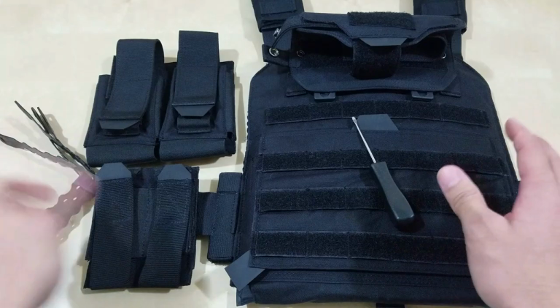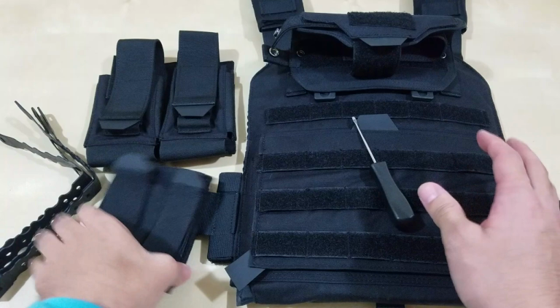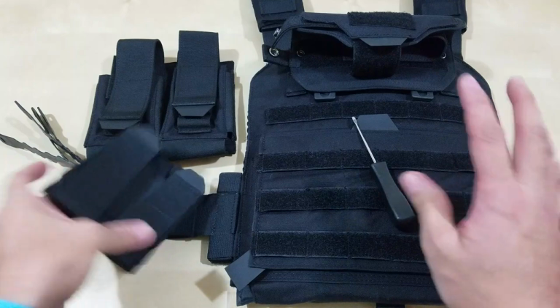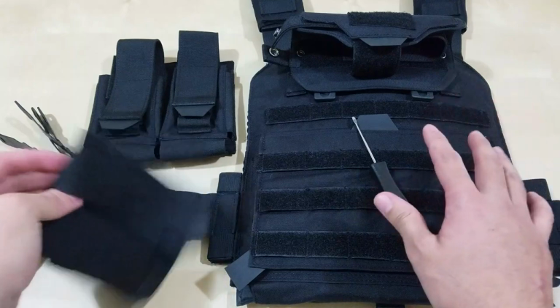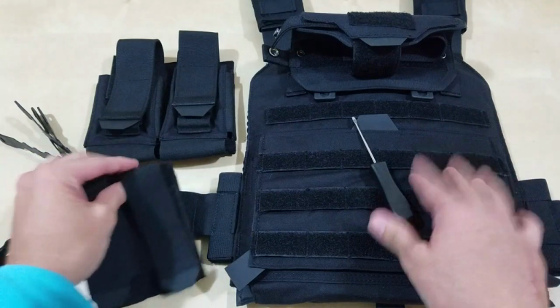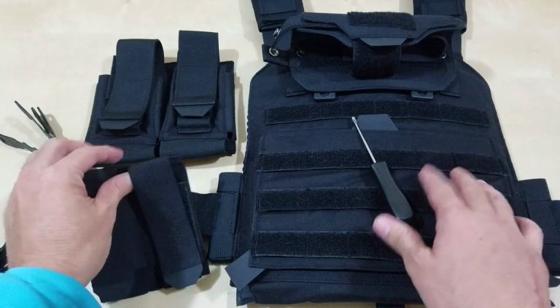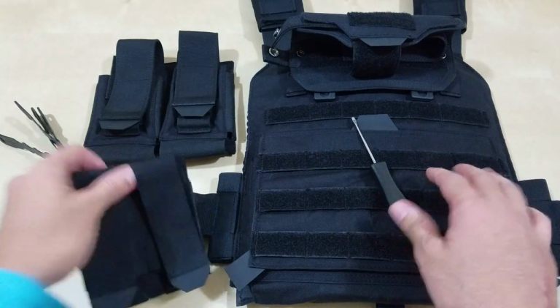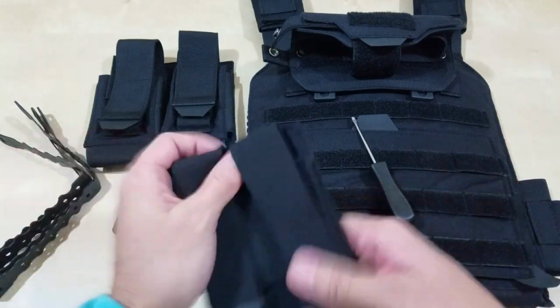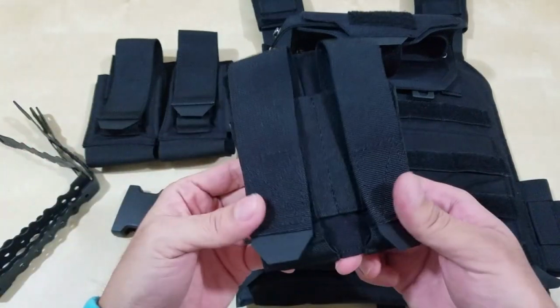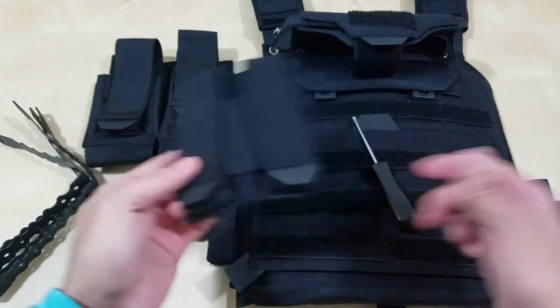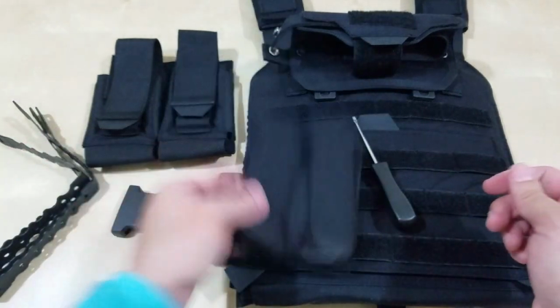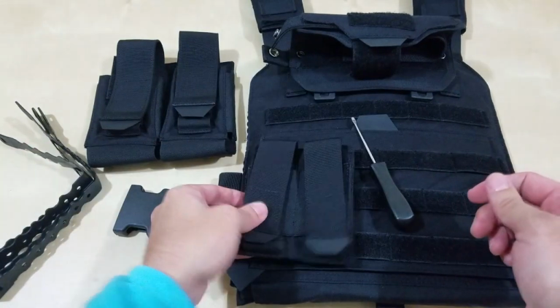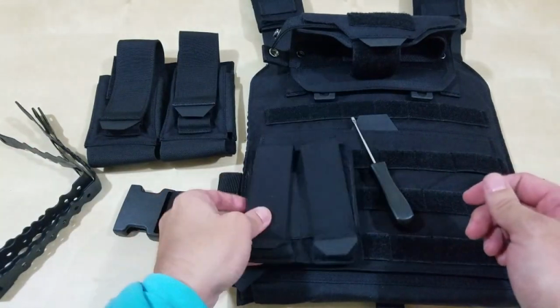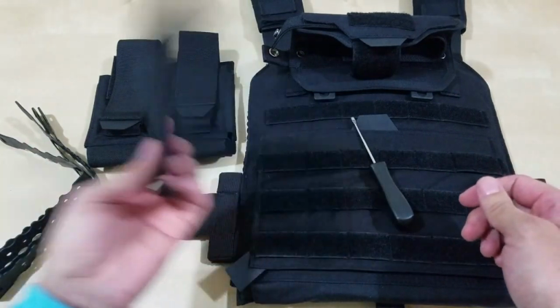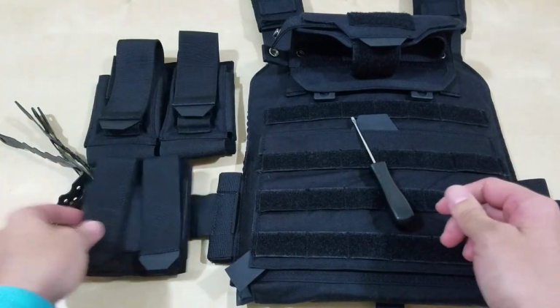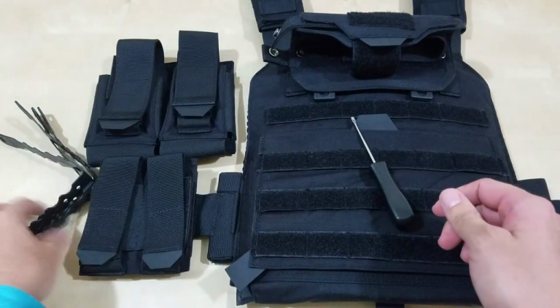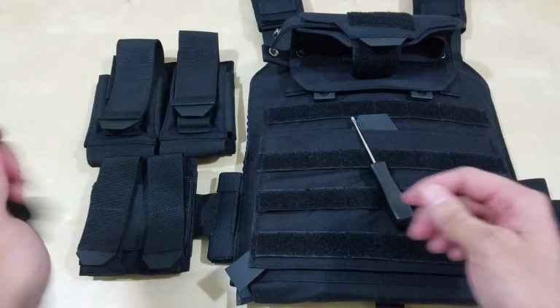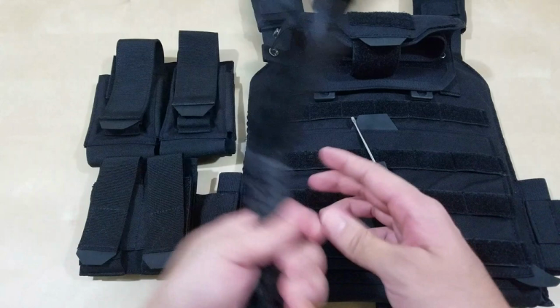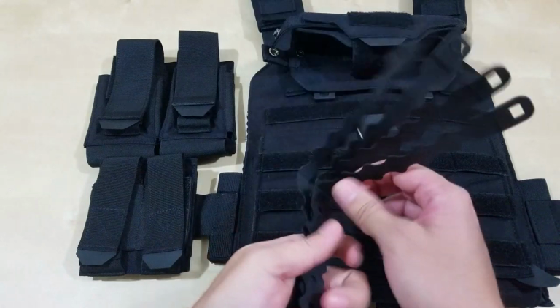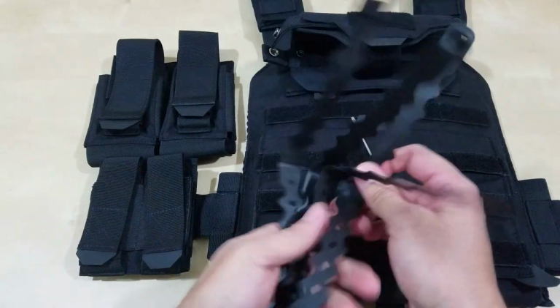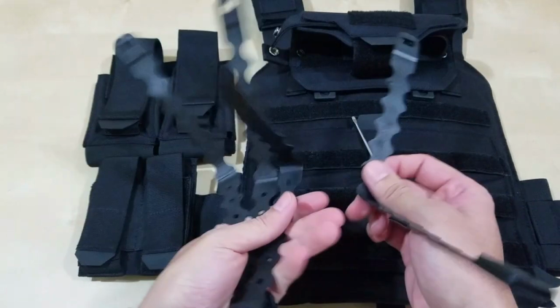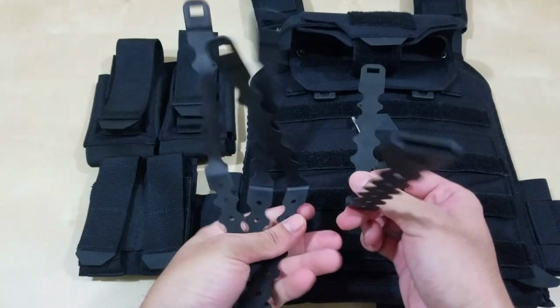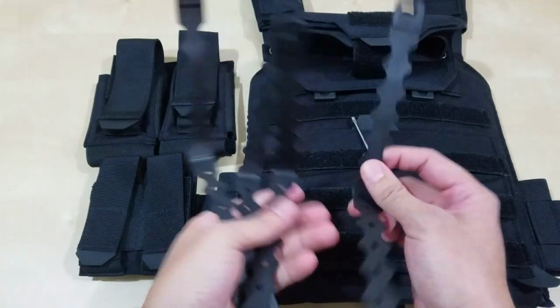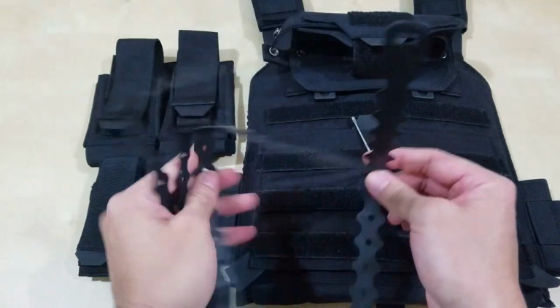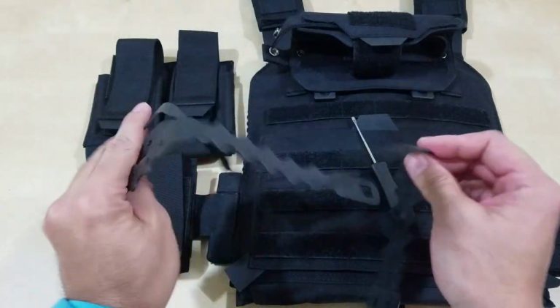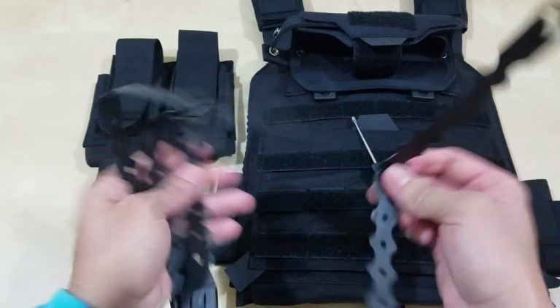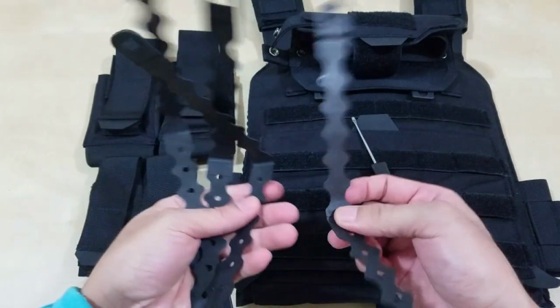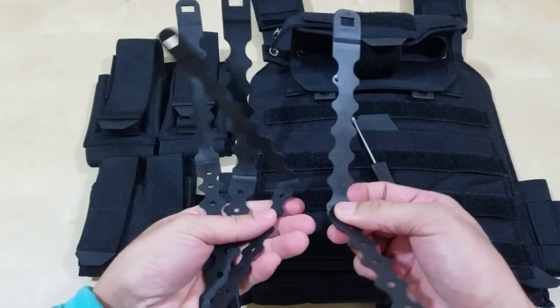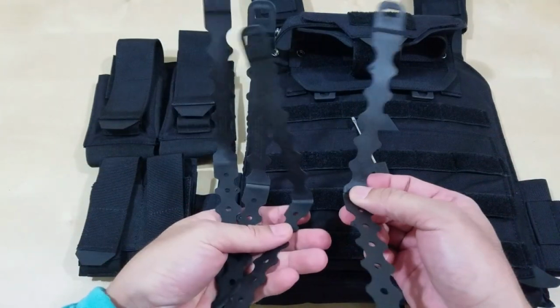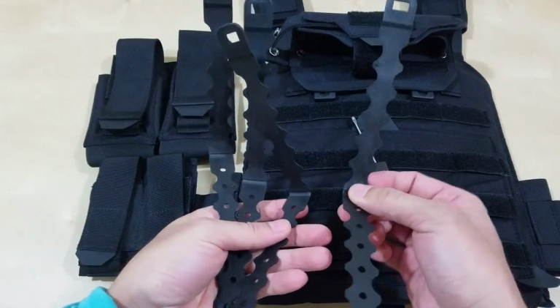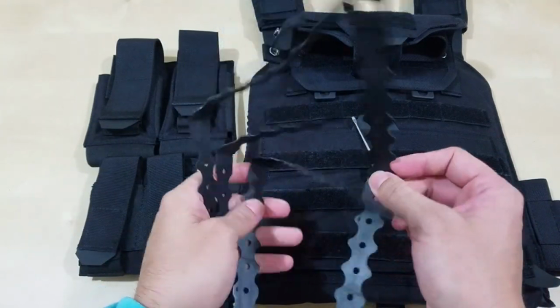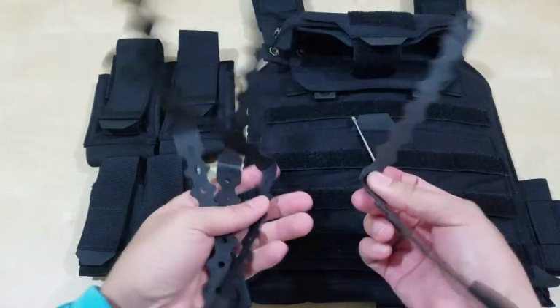Have you been having issues putting your accessories onto your plate carrier? Because, you know, what the hell are these? Like, what do you do with these, right?